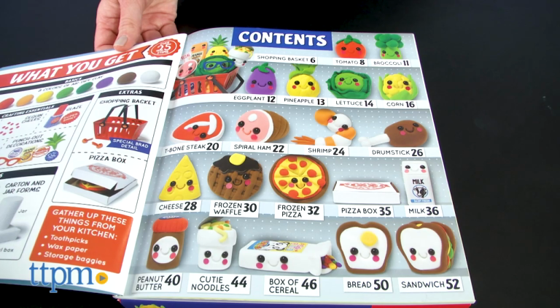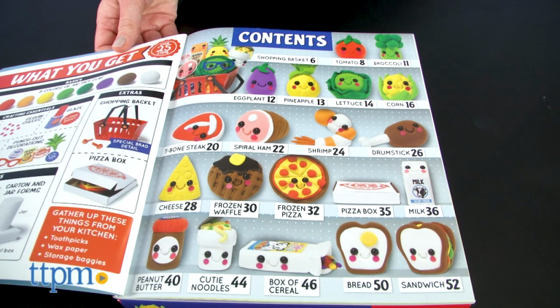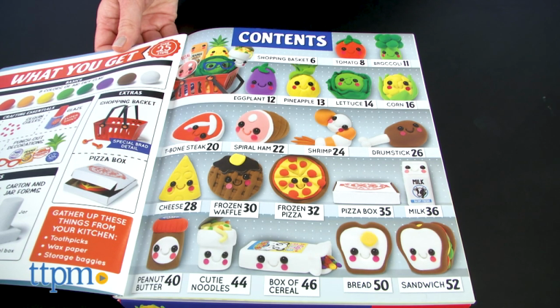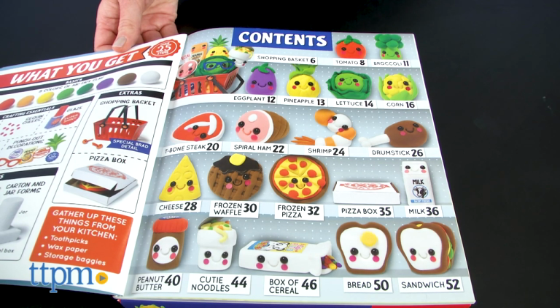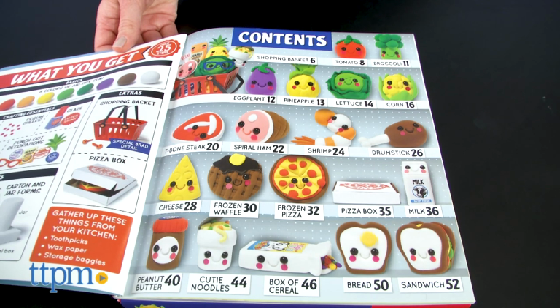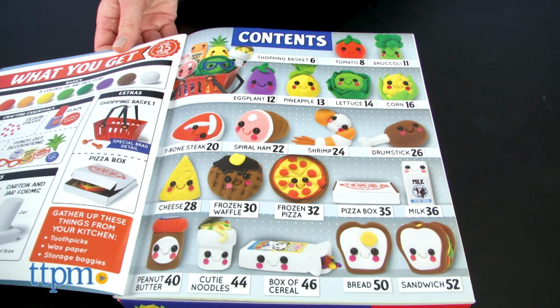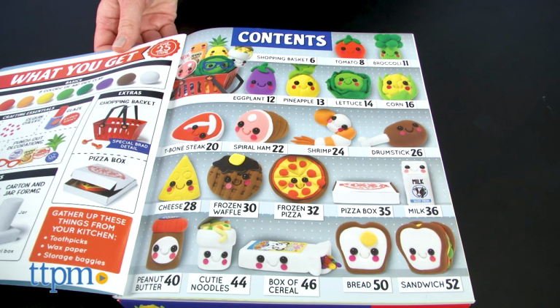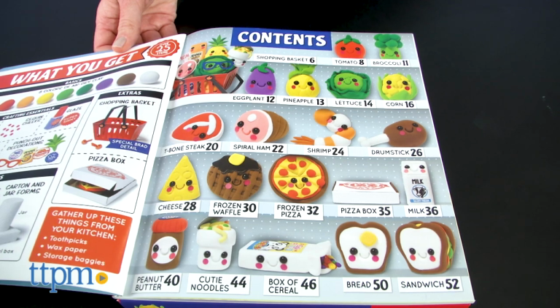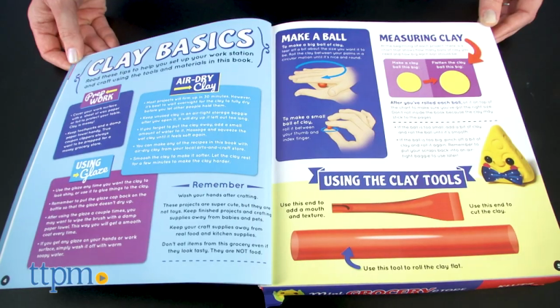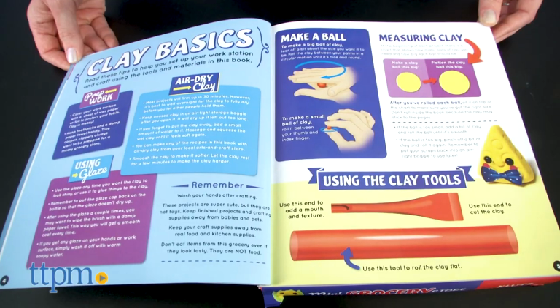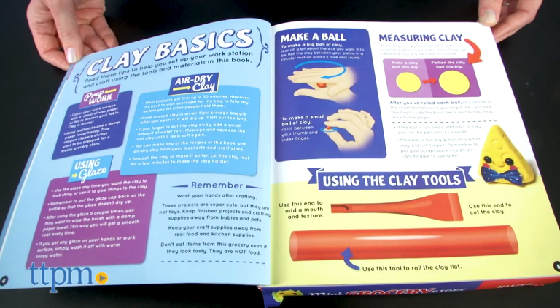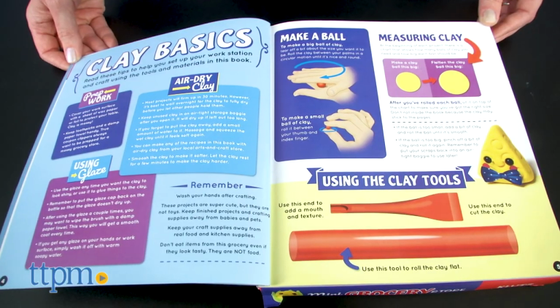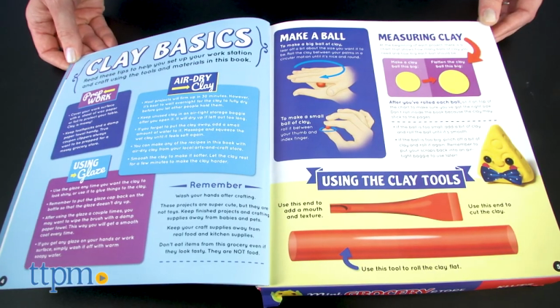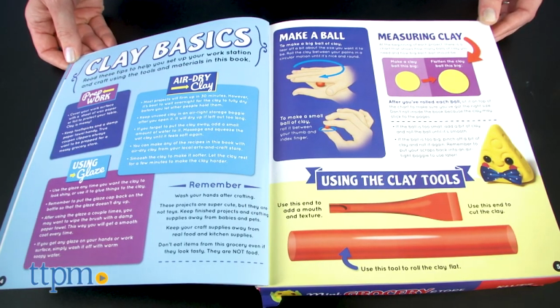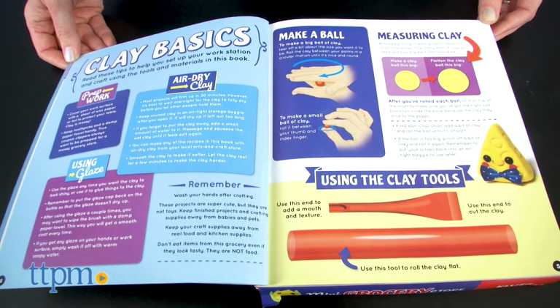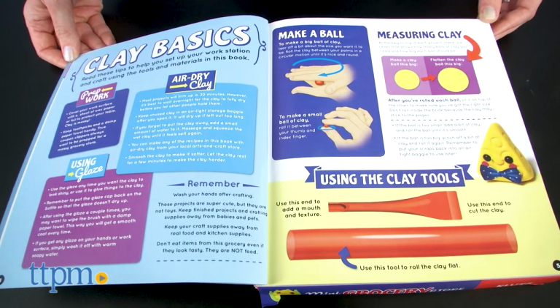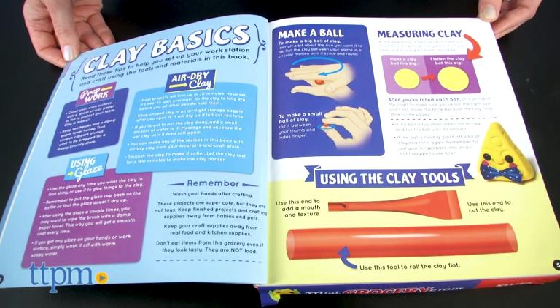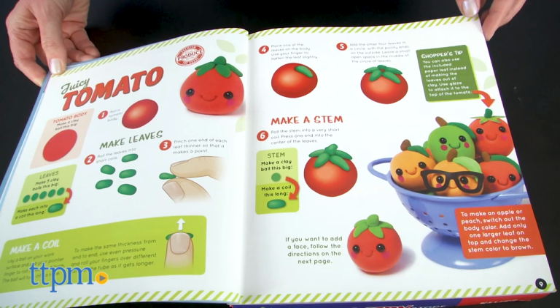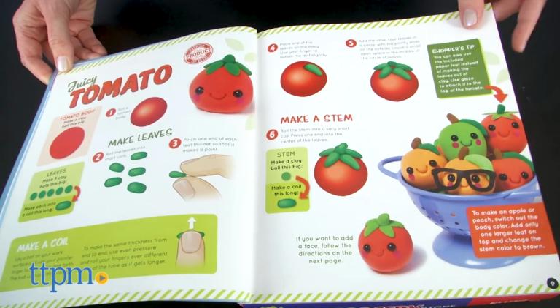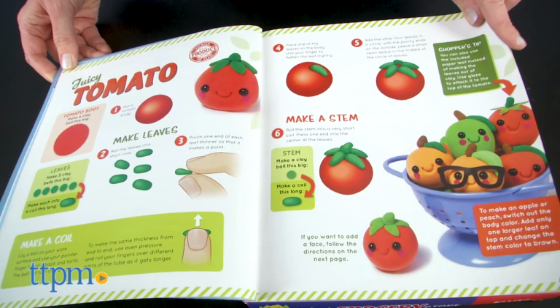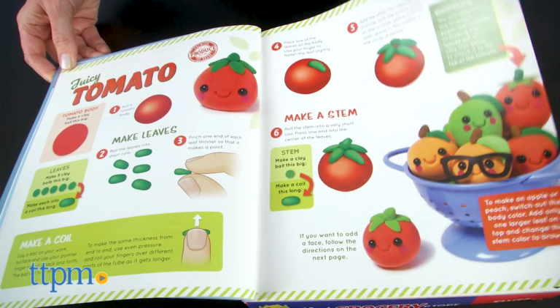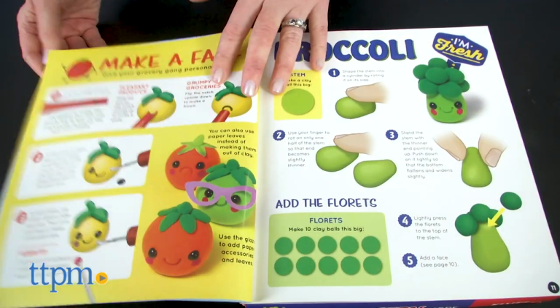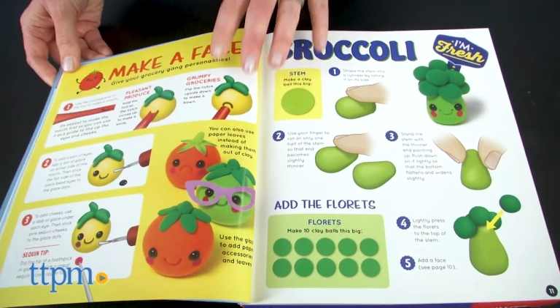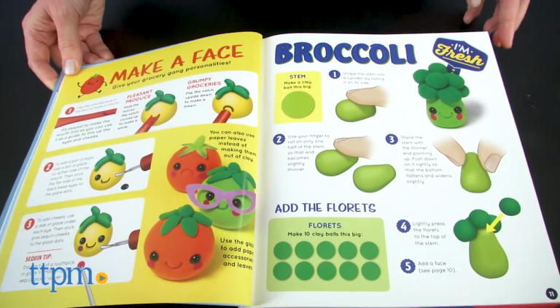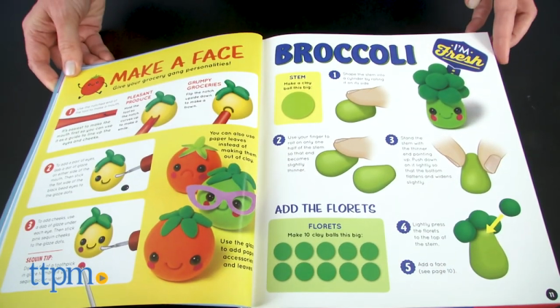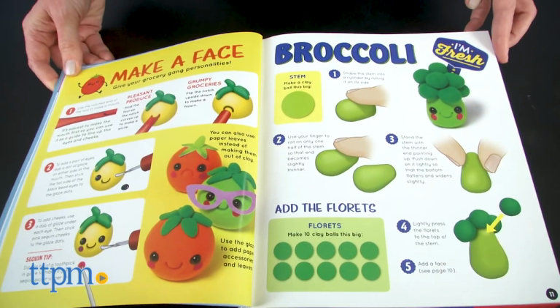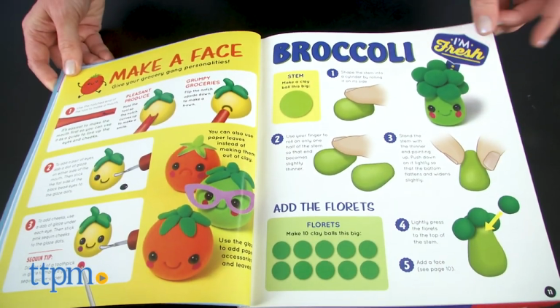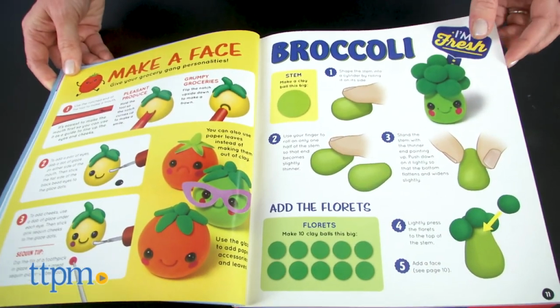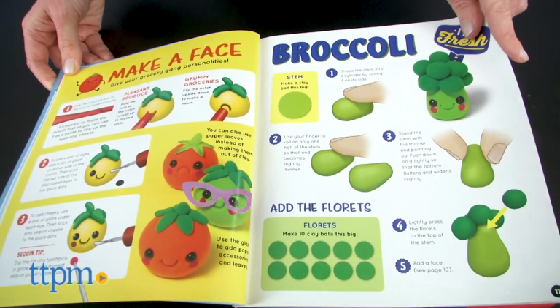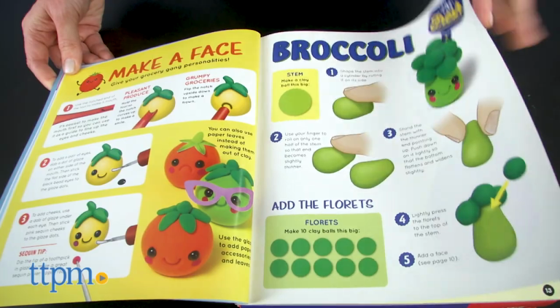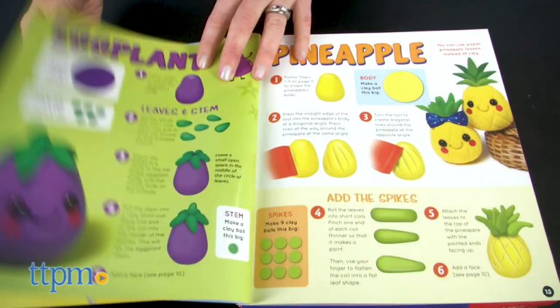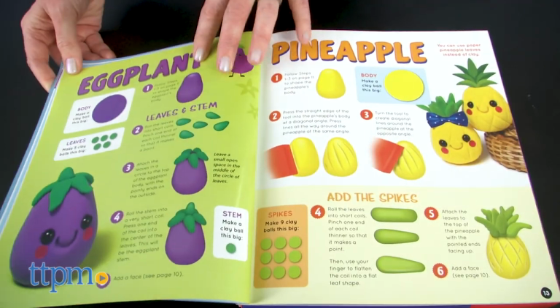And to go shopping for more fun toys, click subscribe below. The full-color instruction booklet walks you through the basics of using the clay, how to use the two clay tools, and then how to create 20 clay foods. There's everything from tomatoes to T-bone steaks.